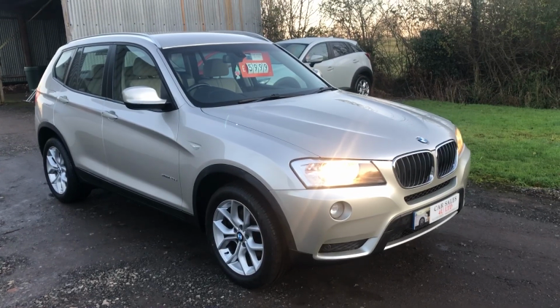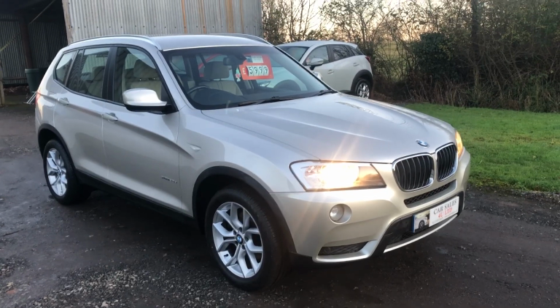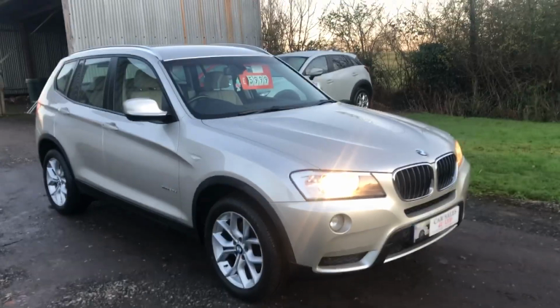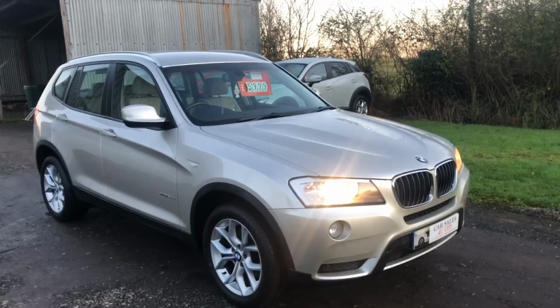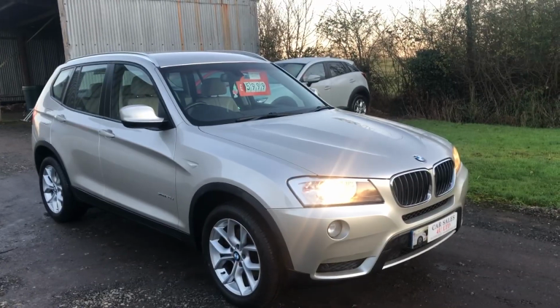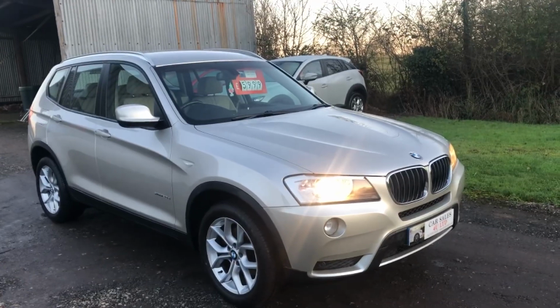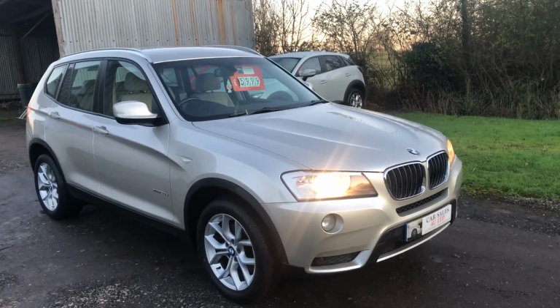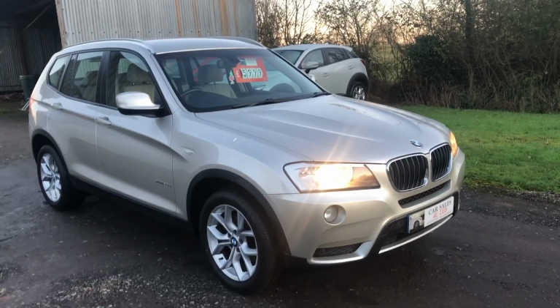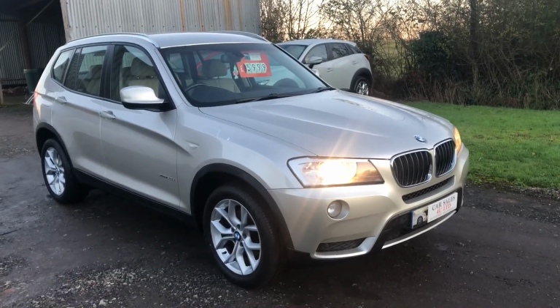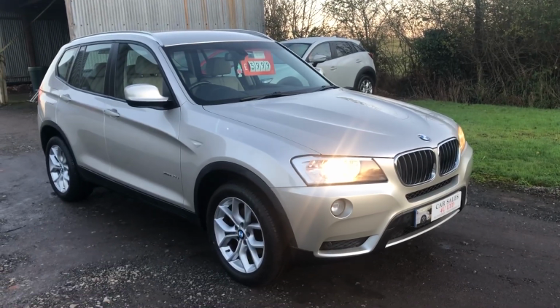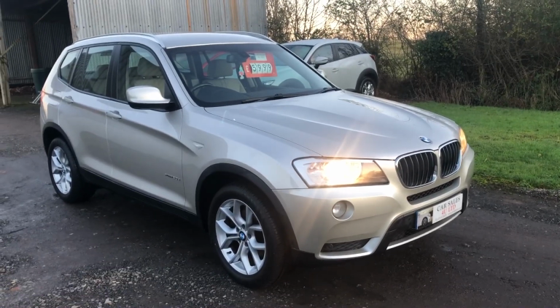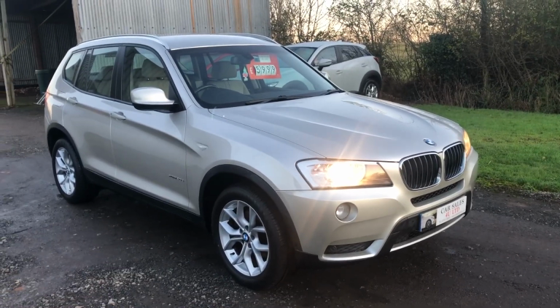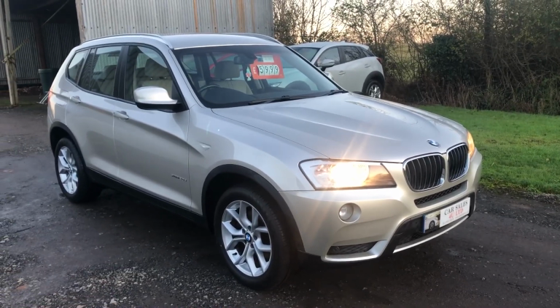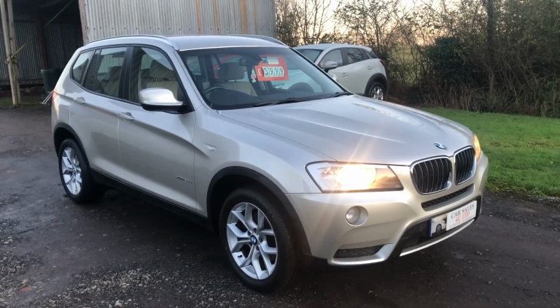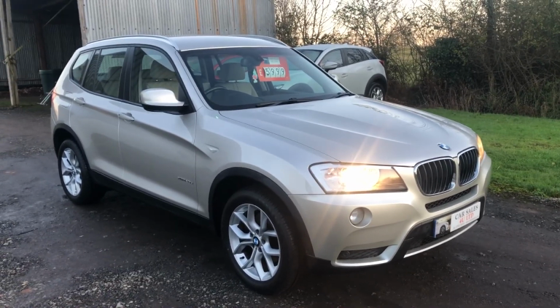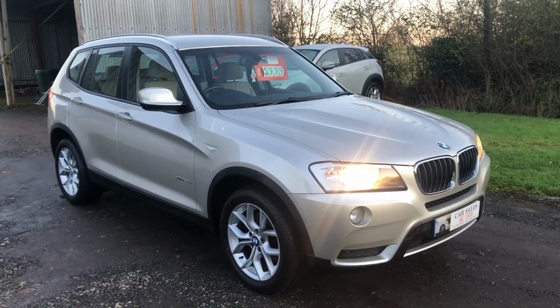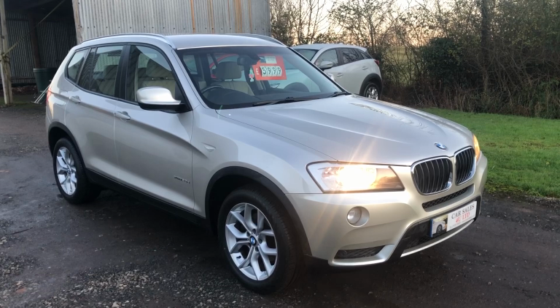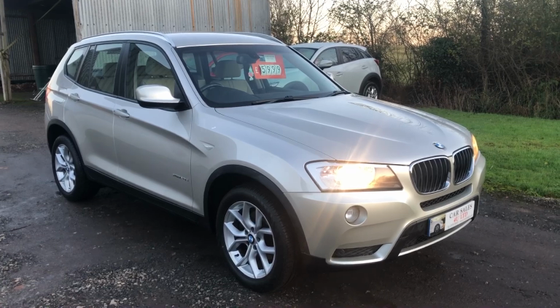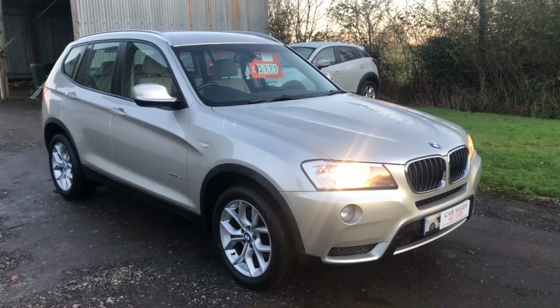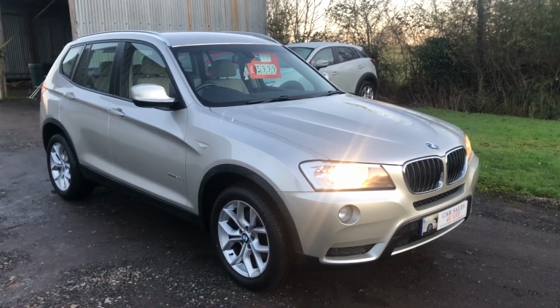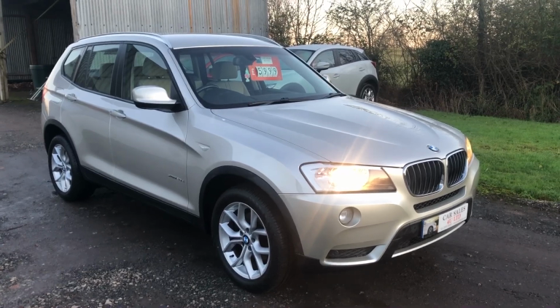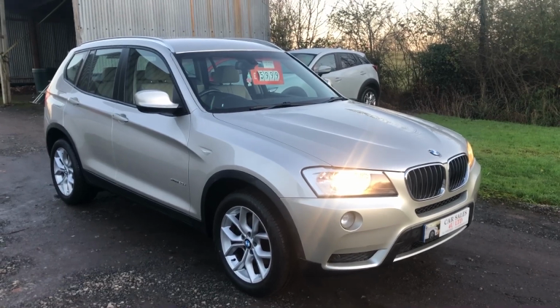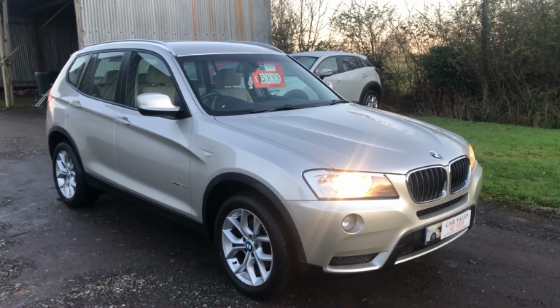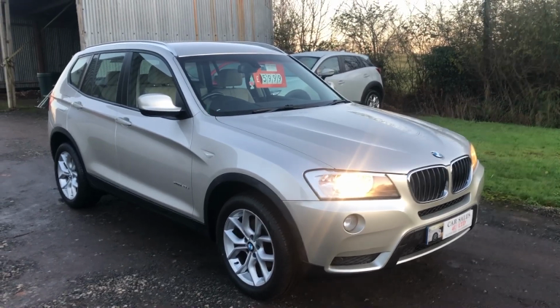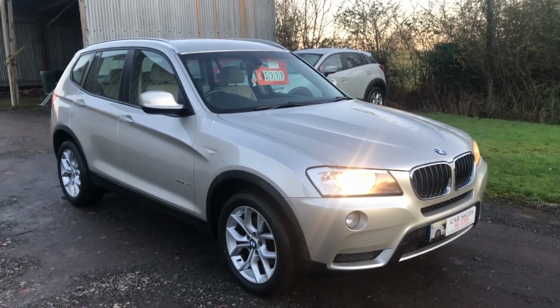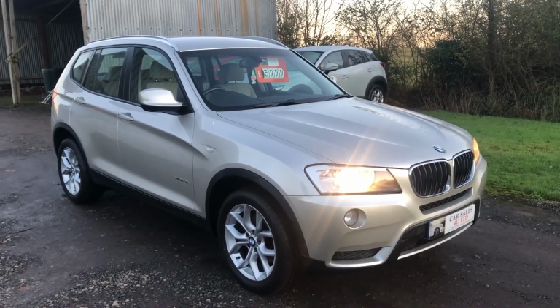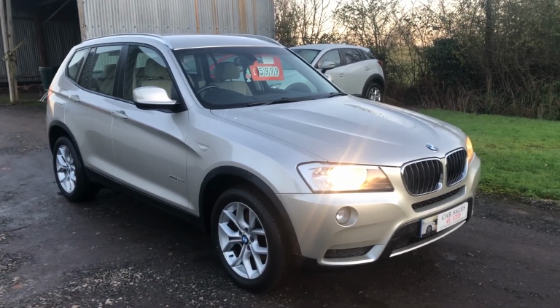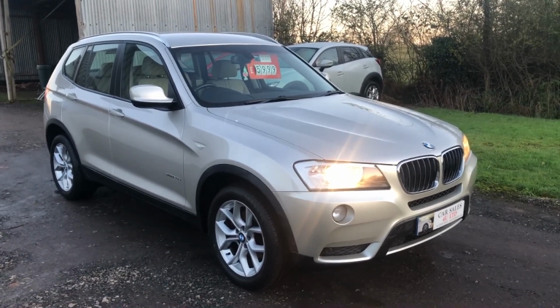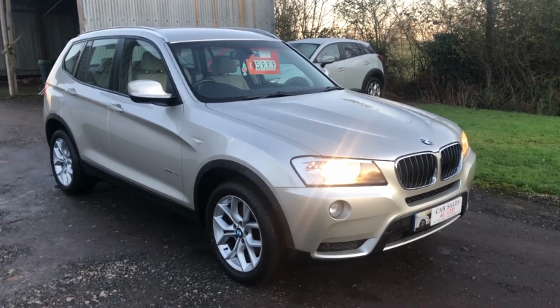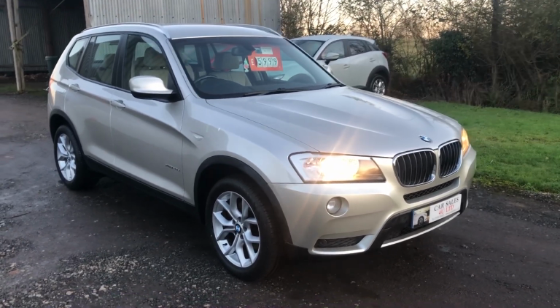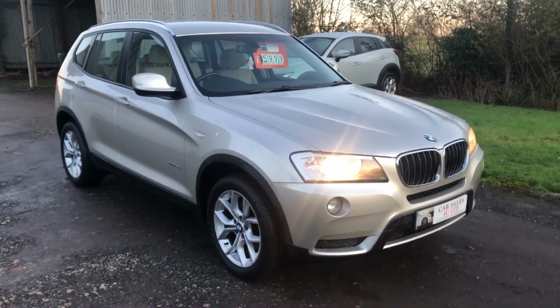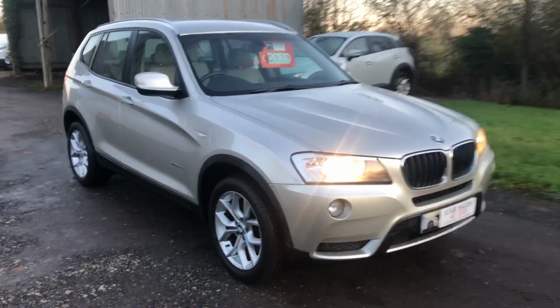Welcome to CarServistry Ltd. Today we have a 2012 on a 62 plate BMW X3. This is an X-Drive, four-wheel drive, two litre diesel.